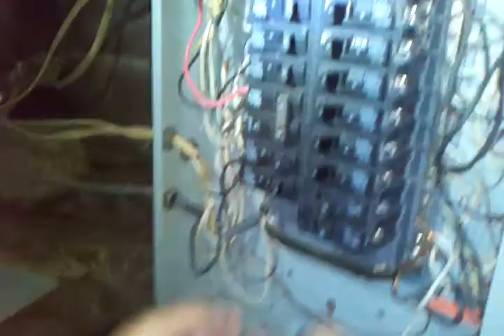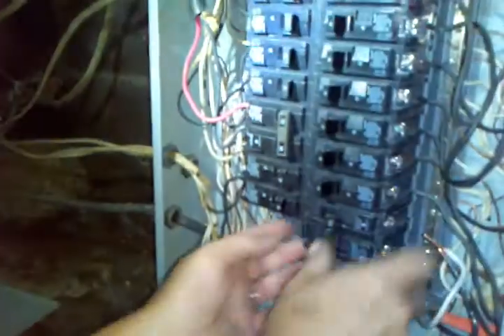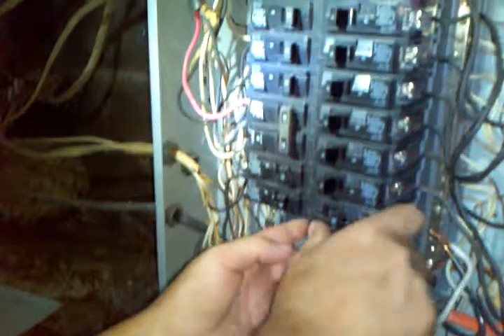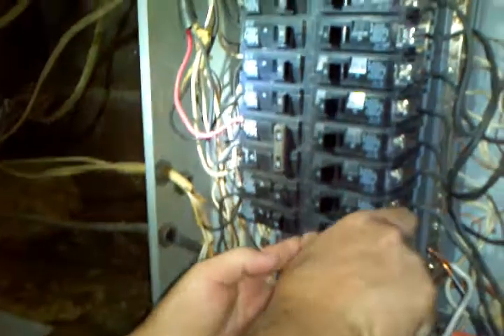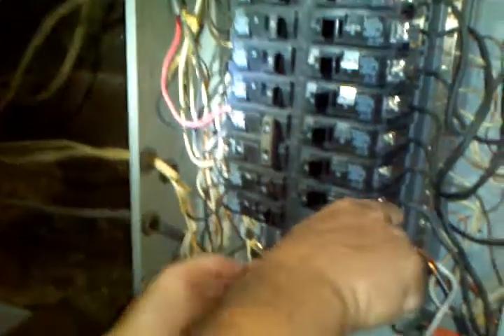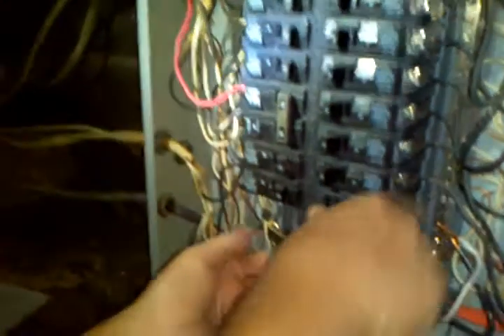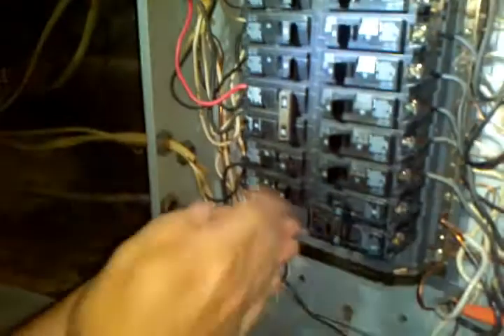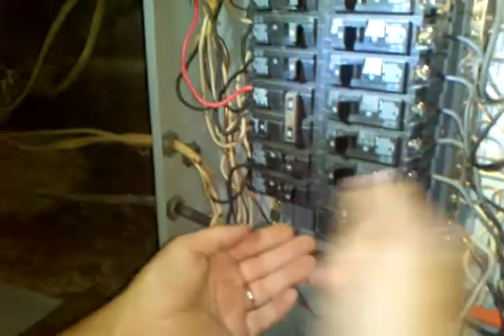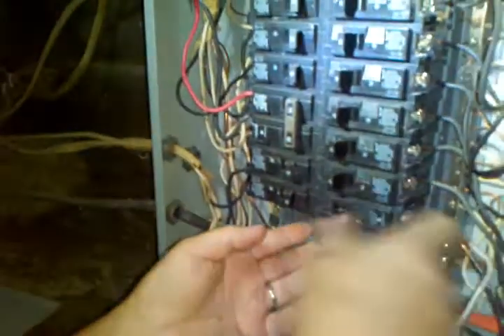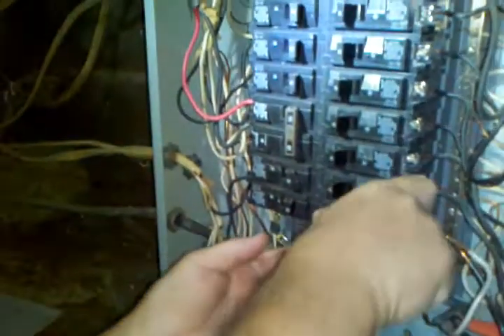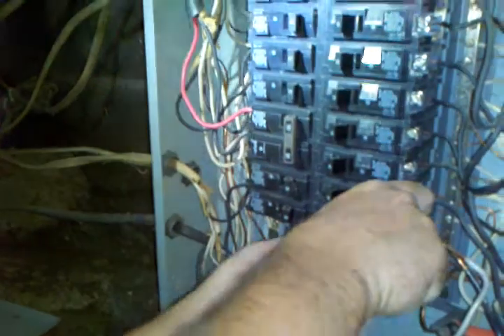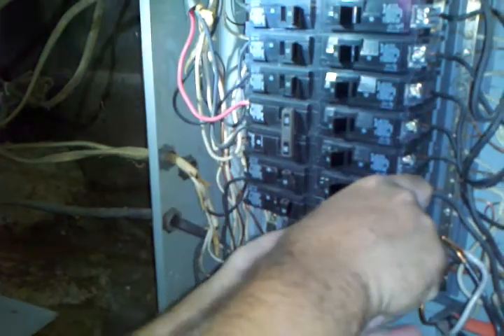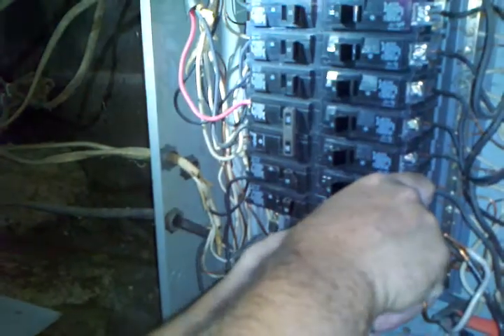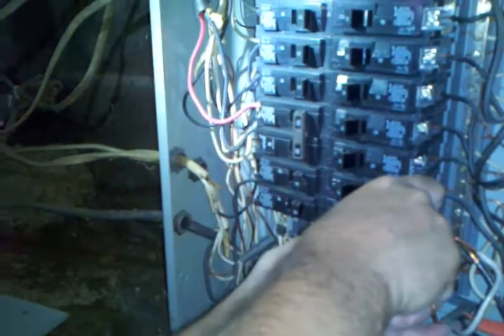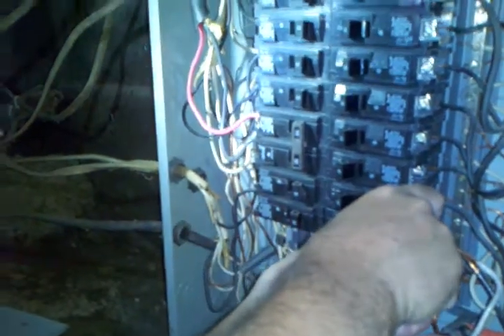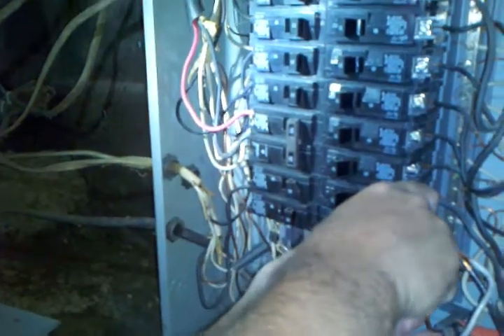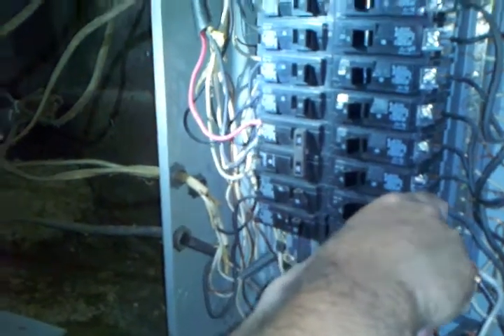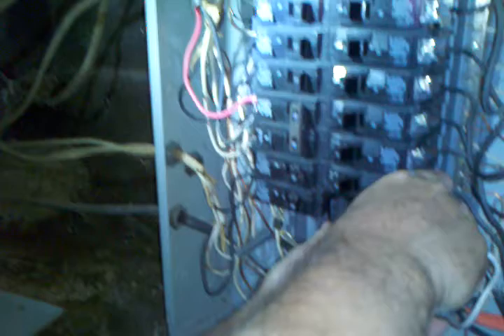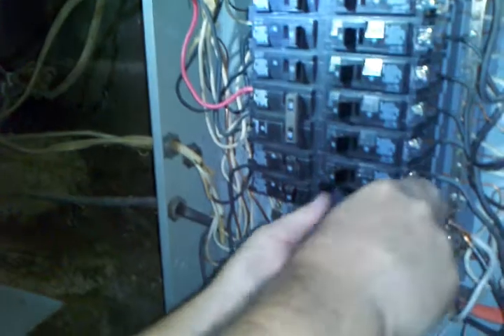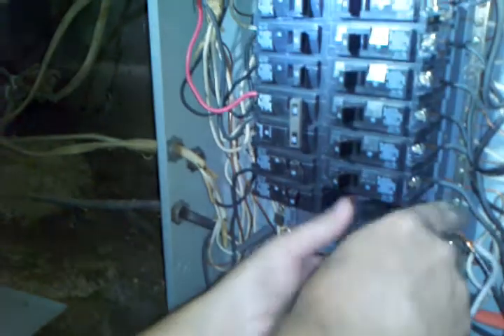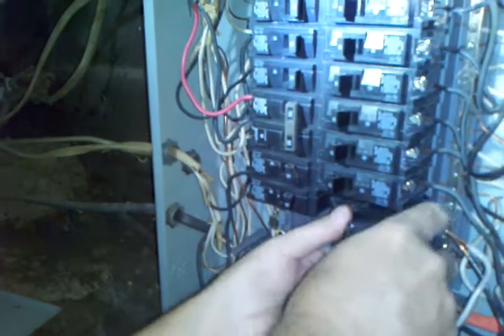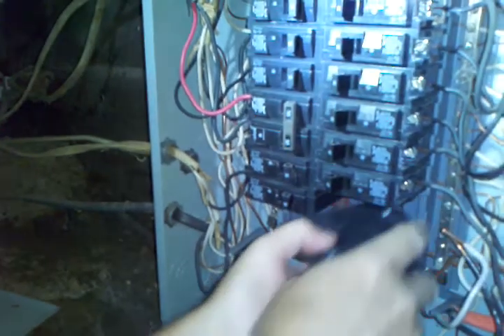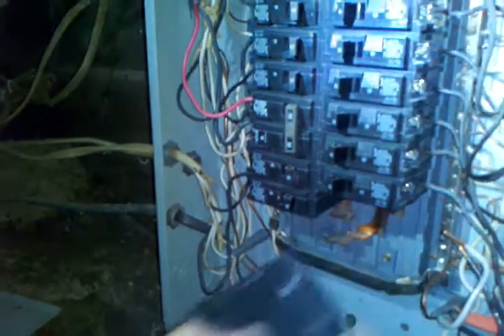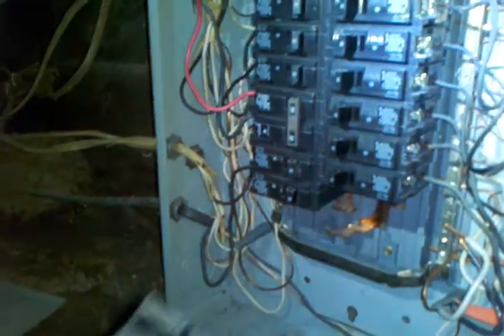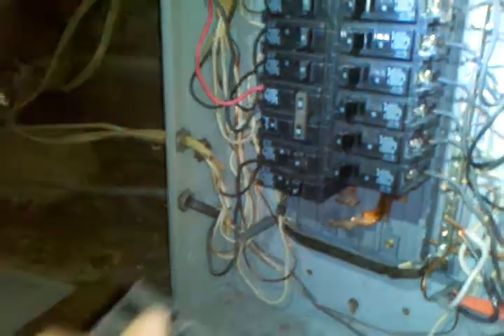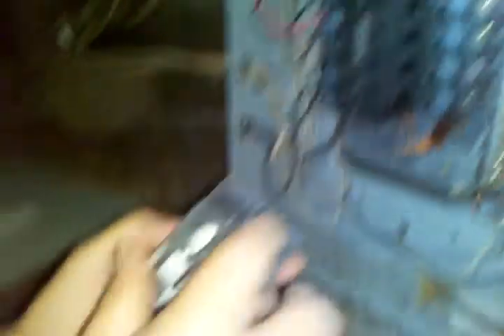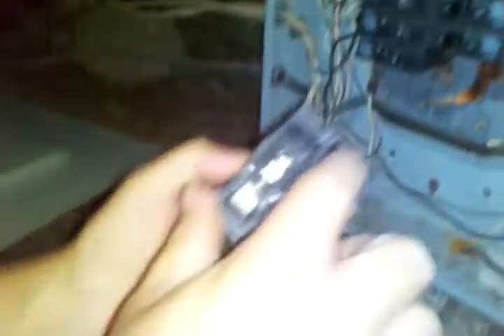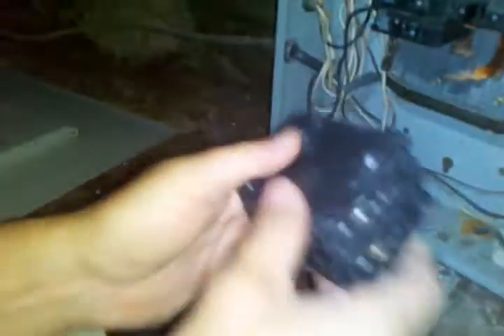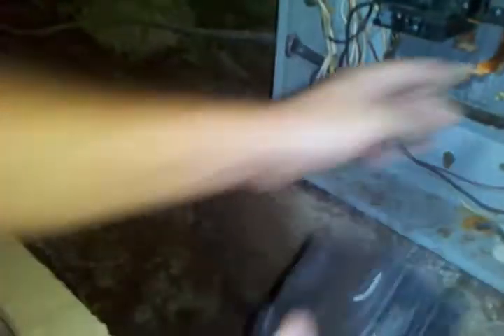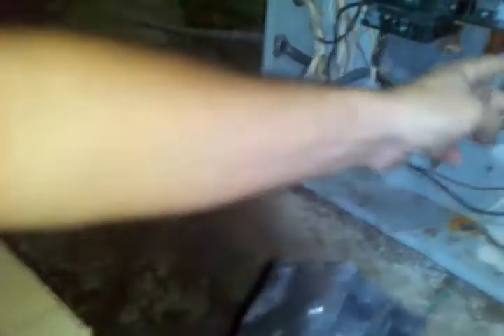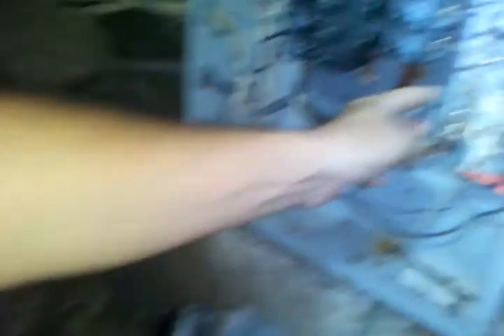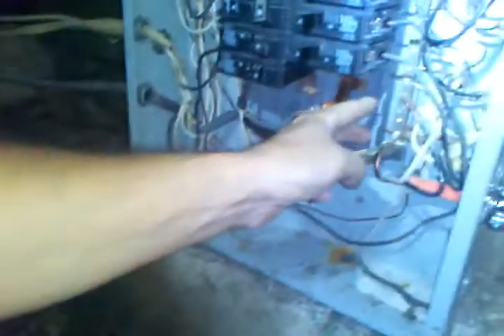On these breakers they just kind of rock out like that and they come on out. They got a little hook here that goes back into this part.